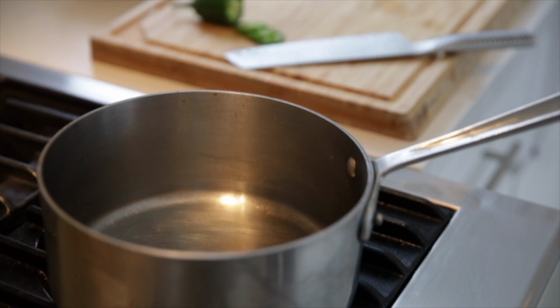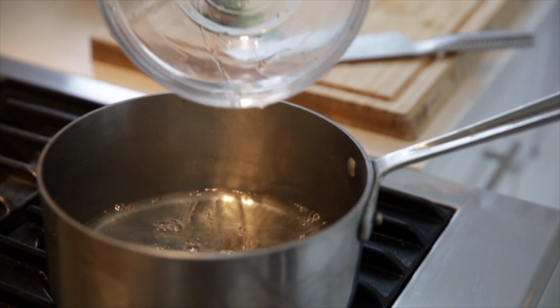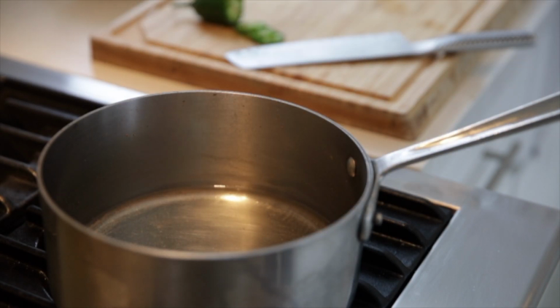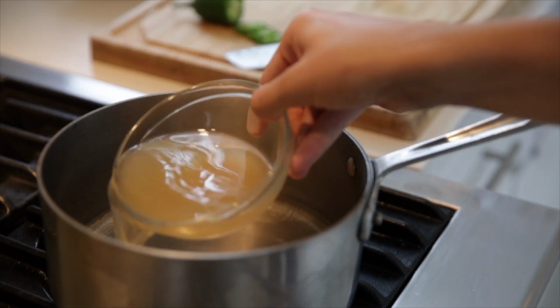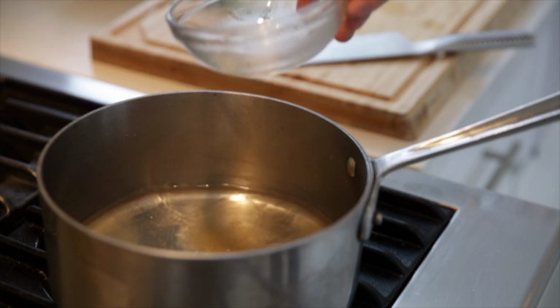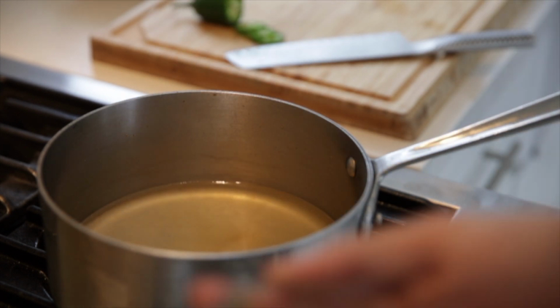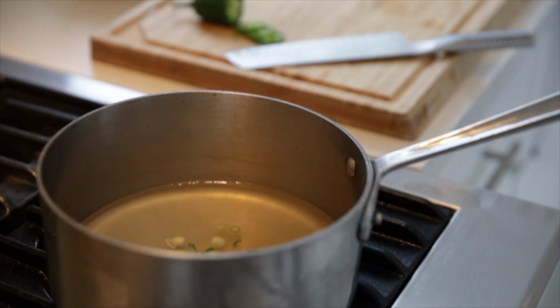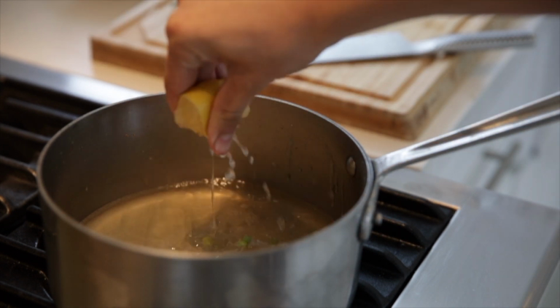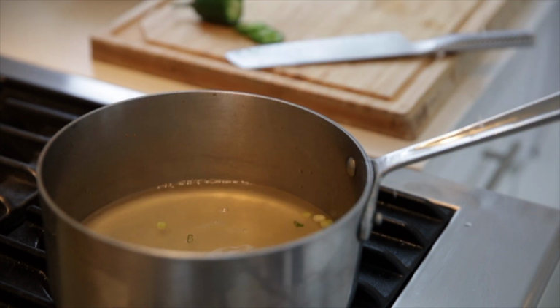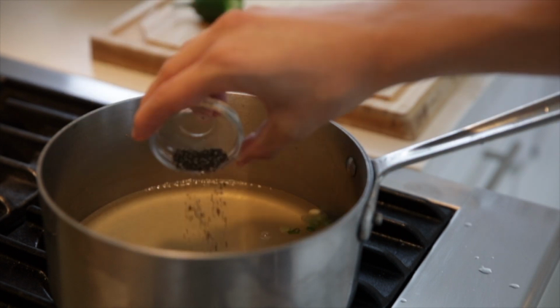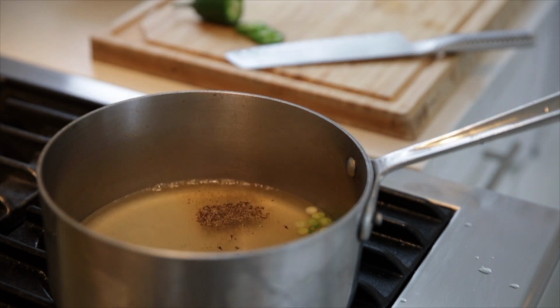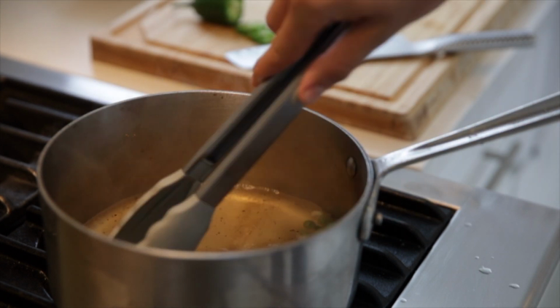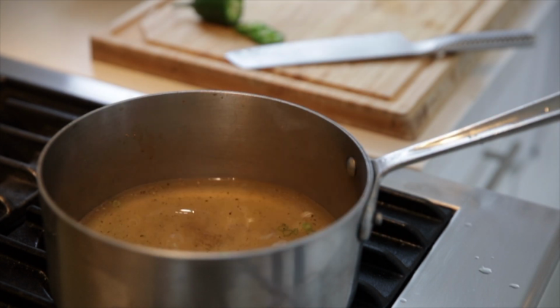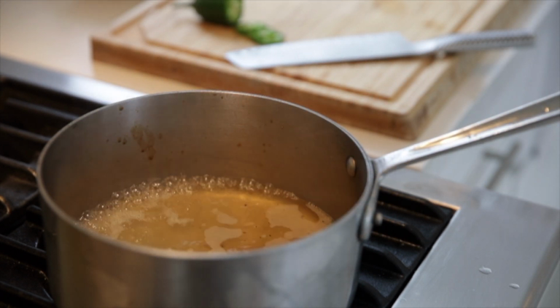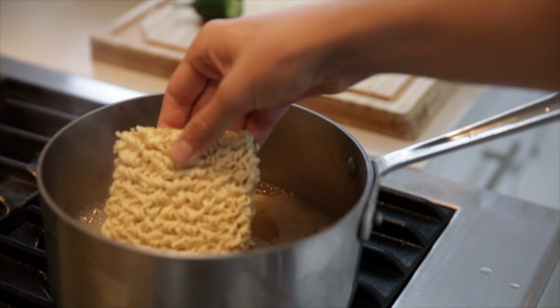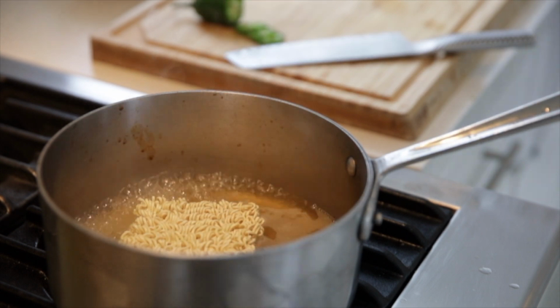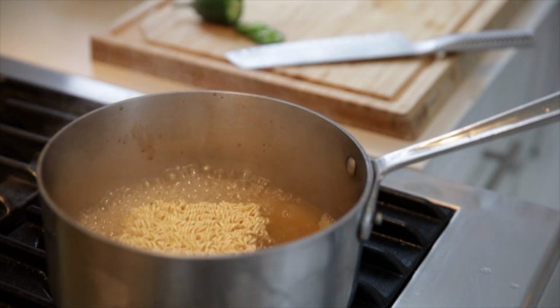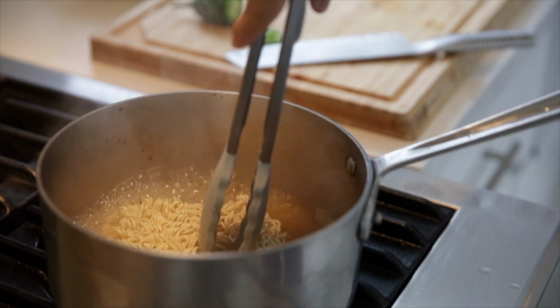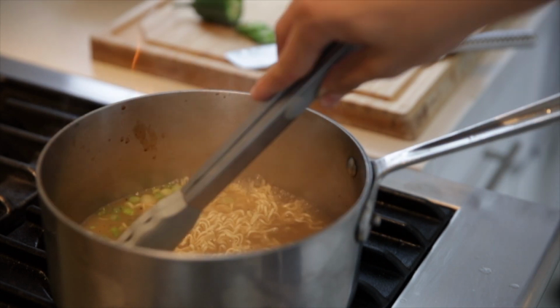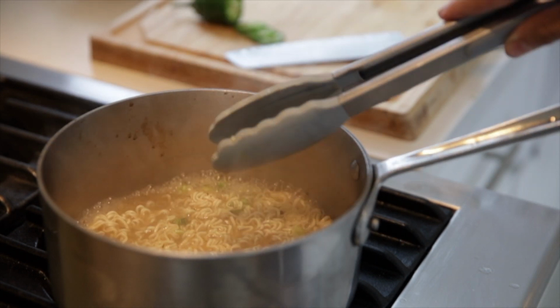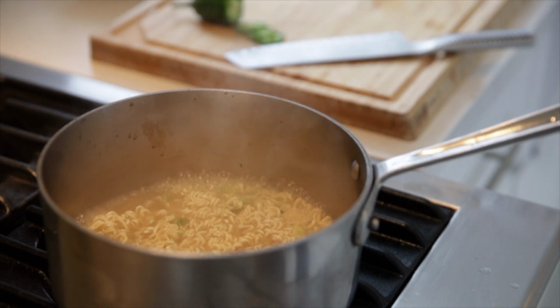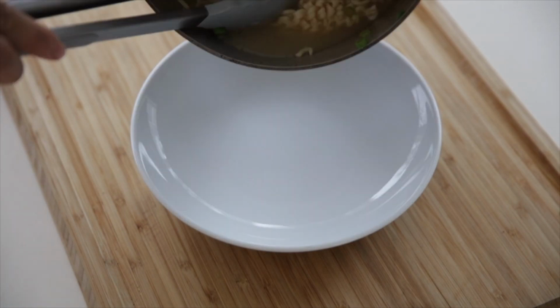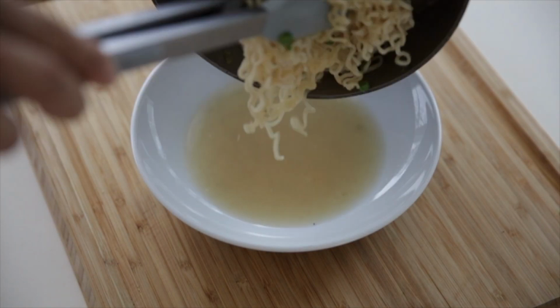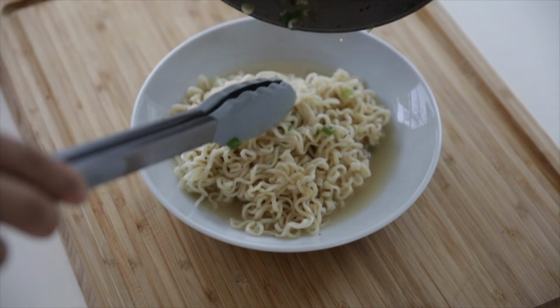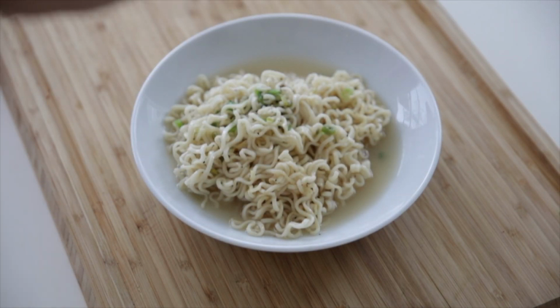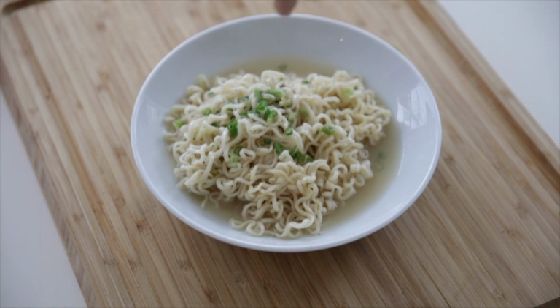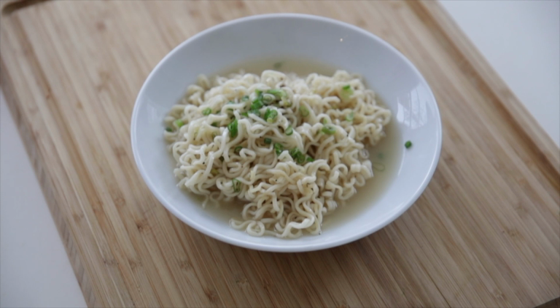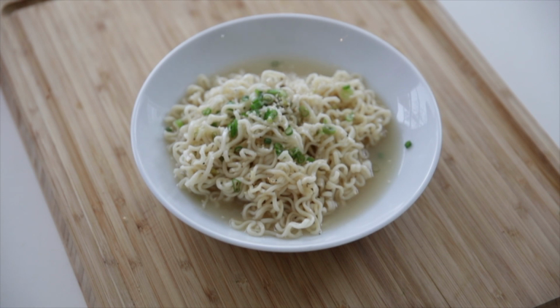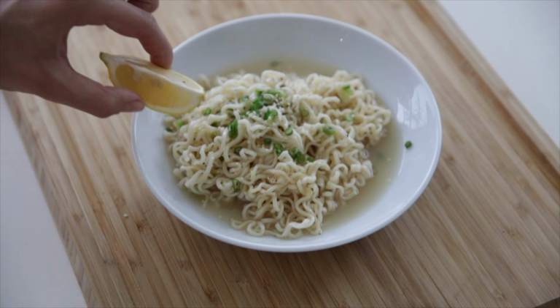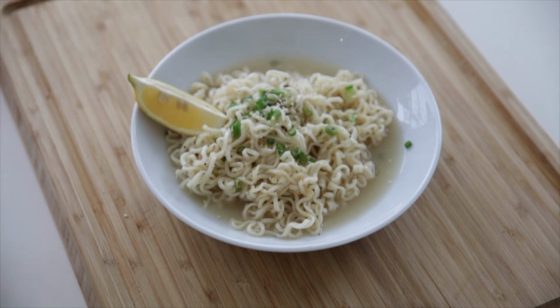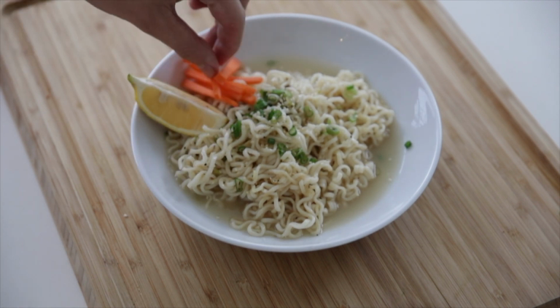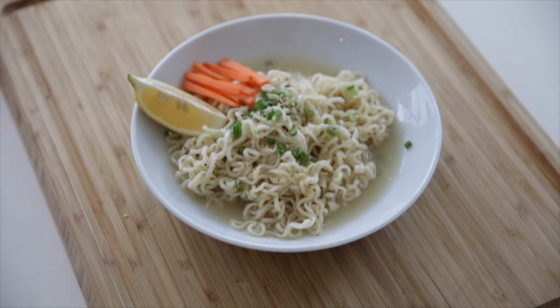Add half the lemon, half the black pepper, and half the green onions to your broth to really infuse your noodles. Then add the other half of the lemon, green onion, and black pepper to add some color to the dish.